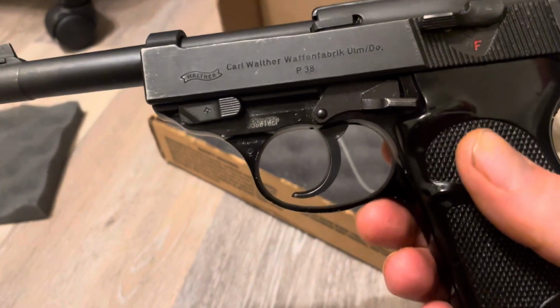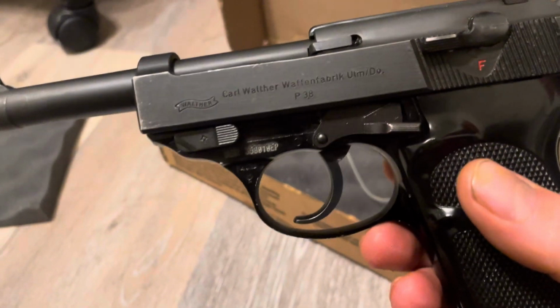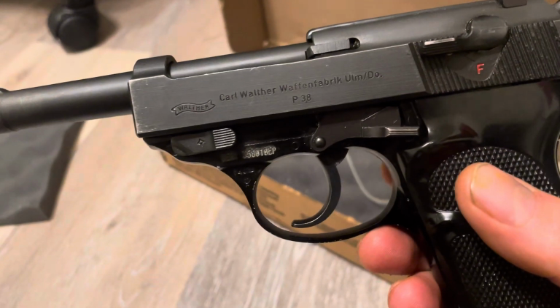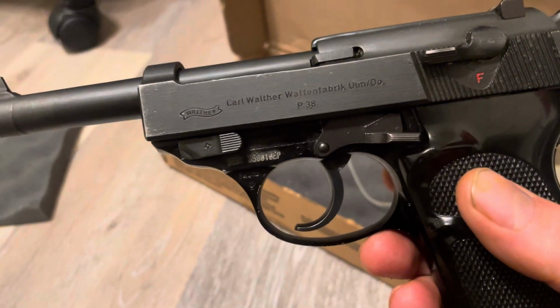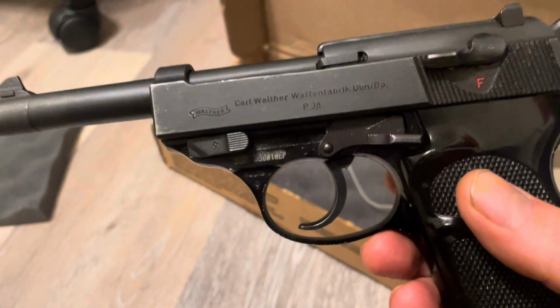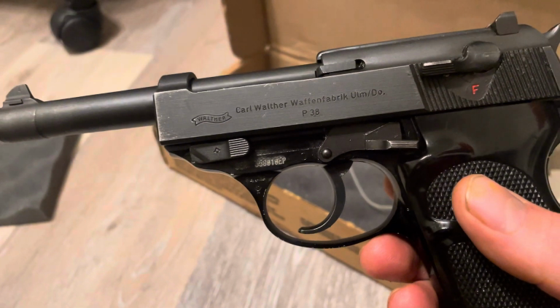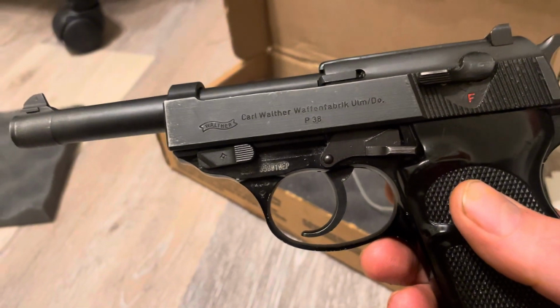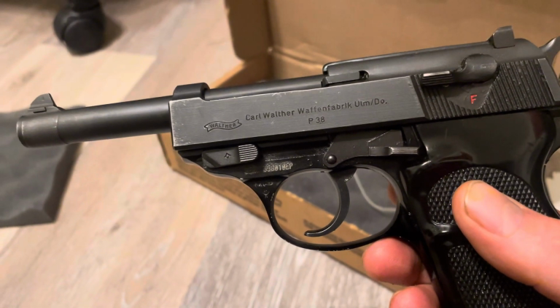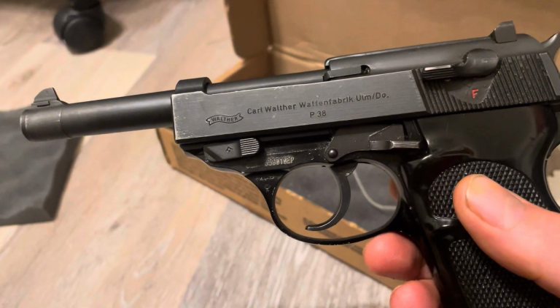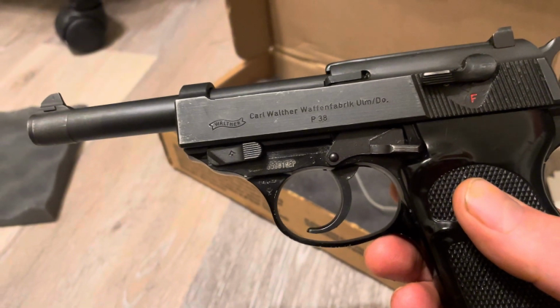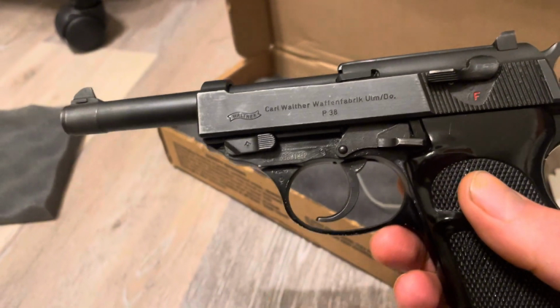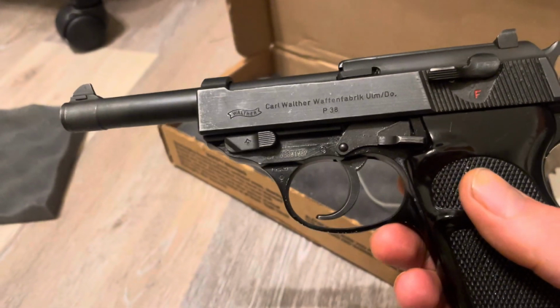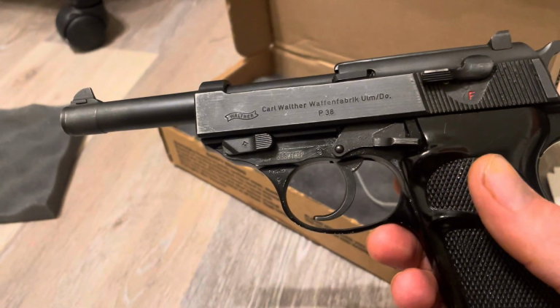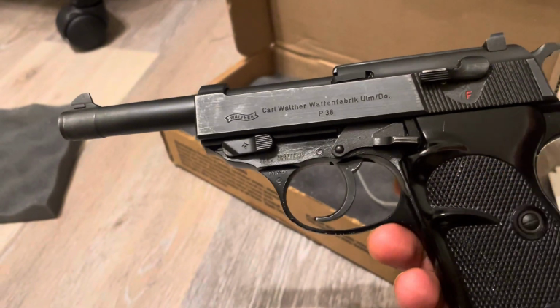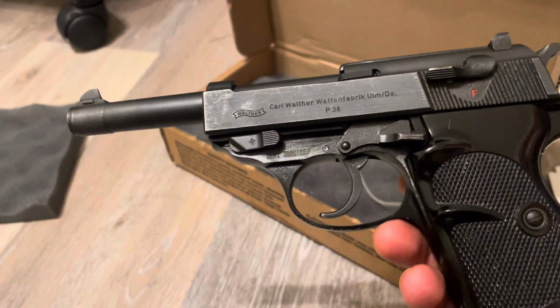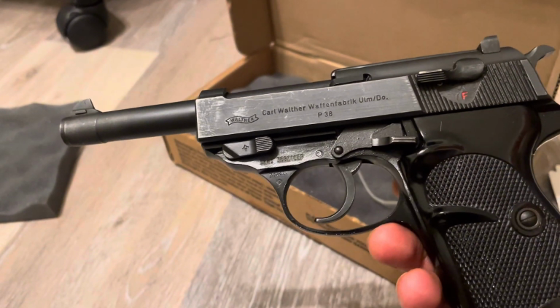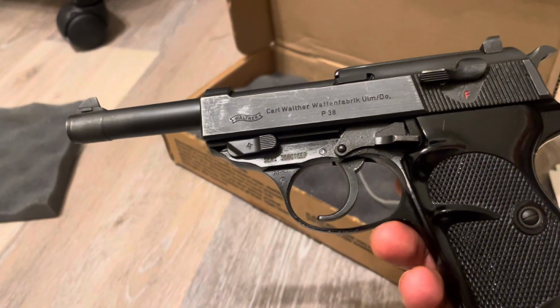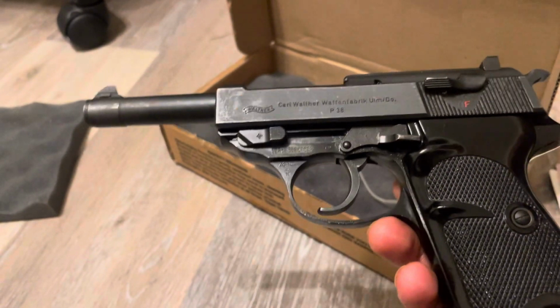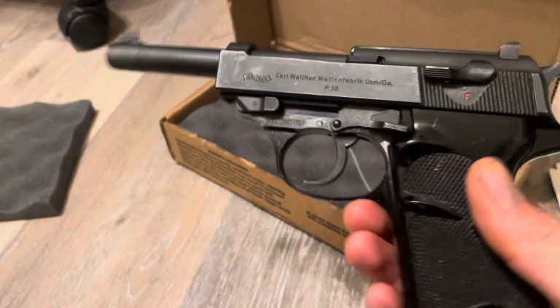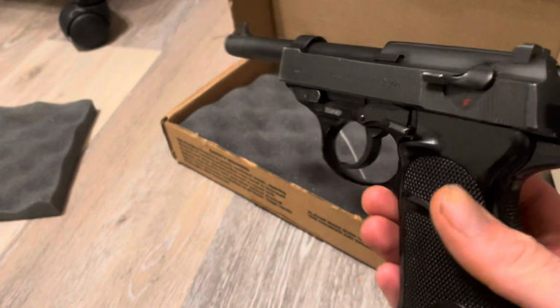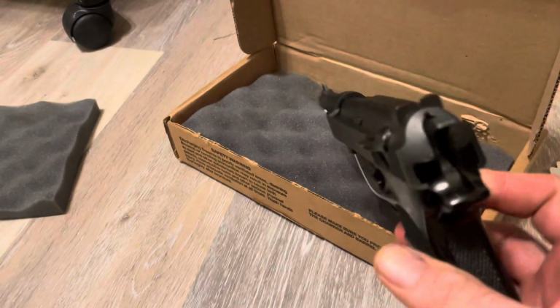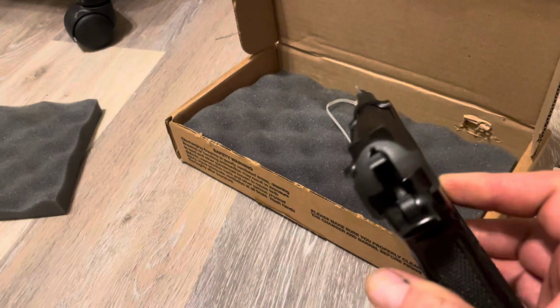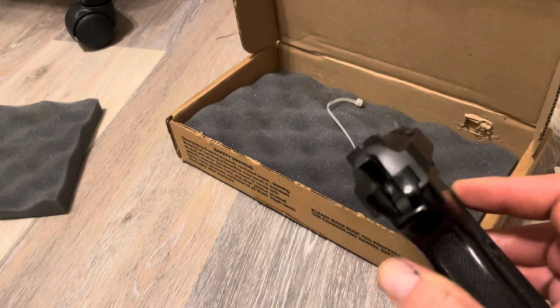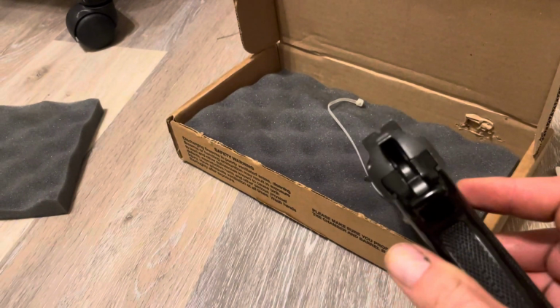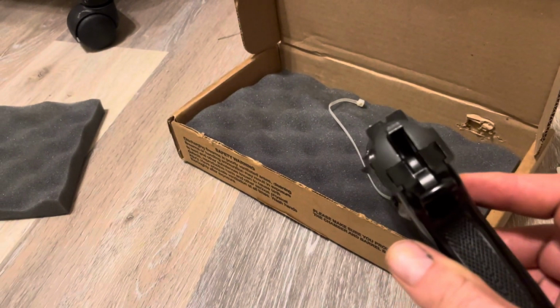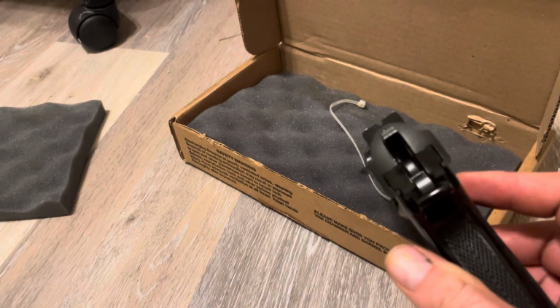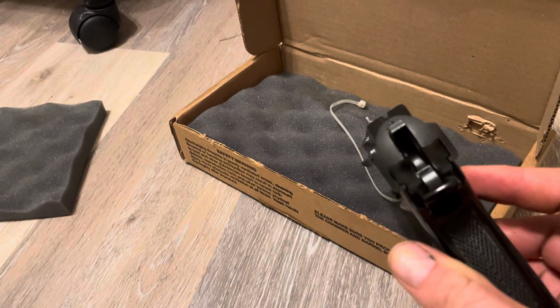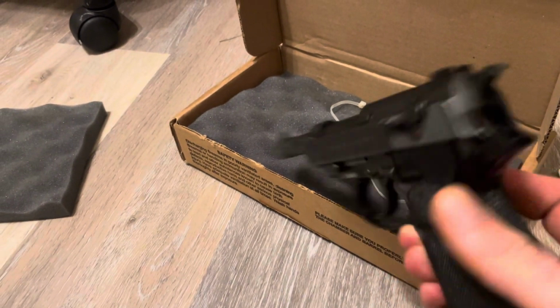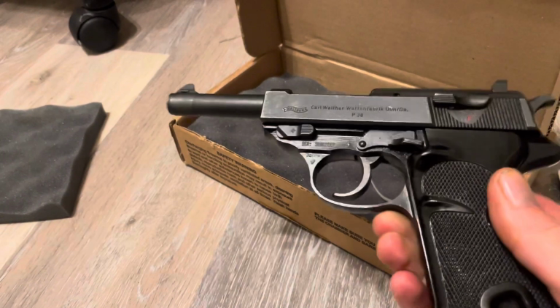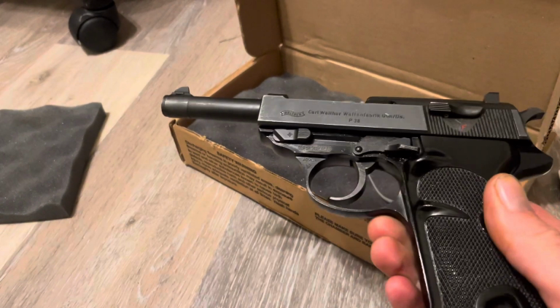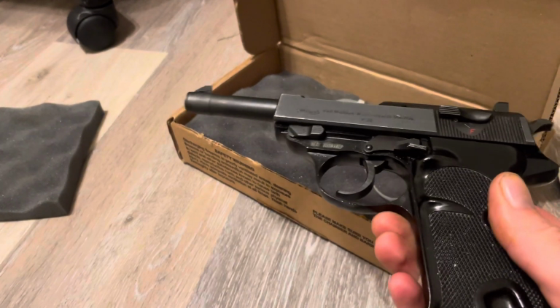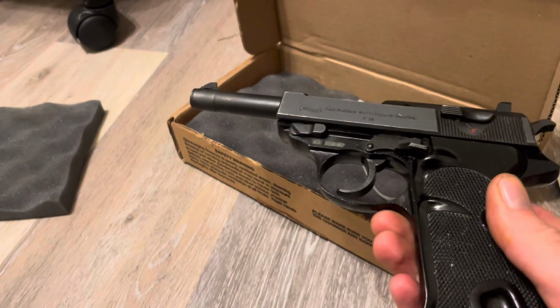It says P38 on it, so that's neat. Like and subscribe and make me some of that sweet YouTube money. Alright, bye.